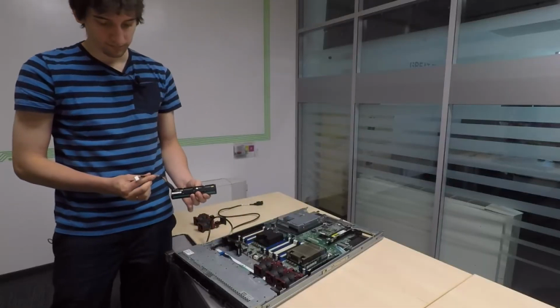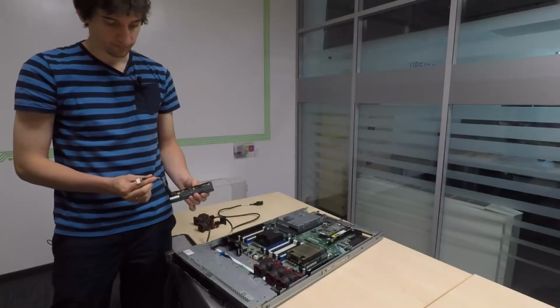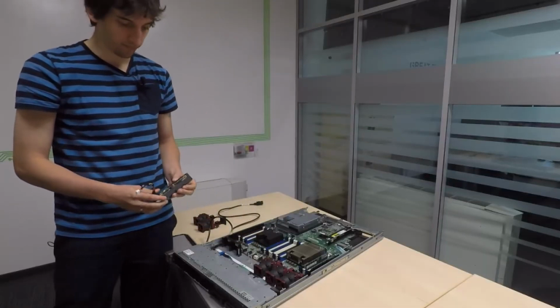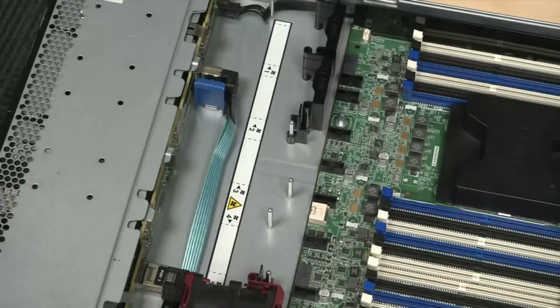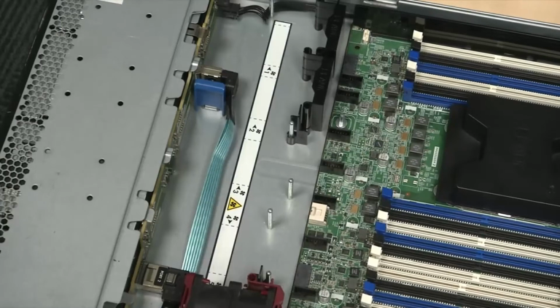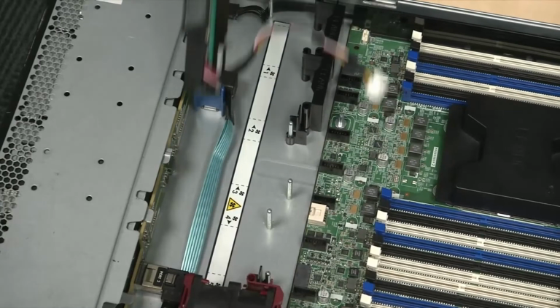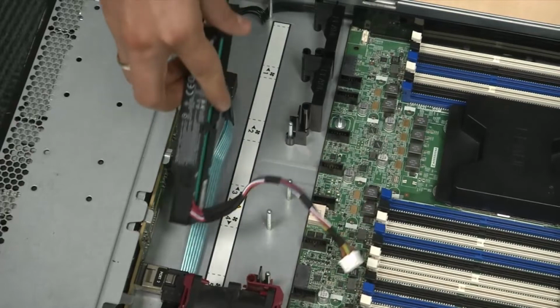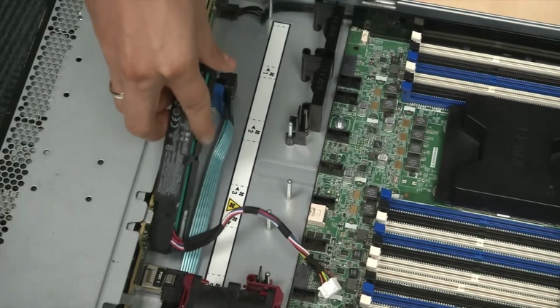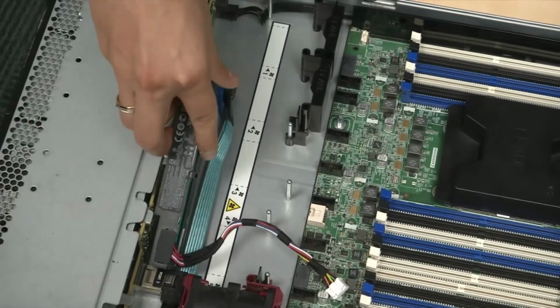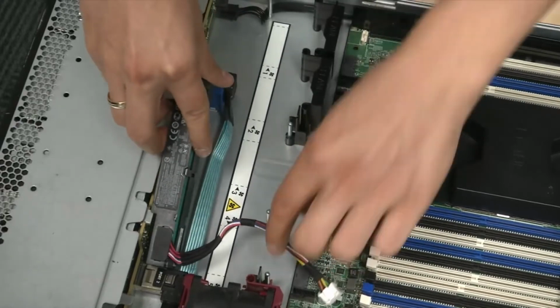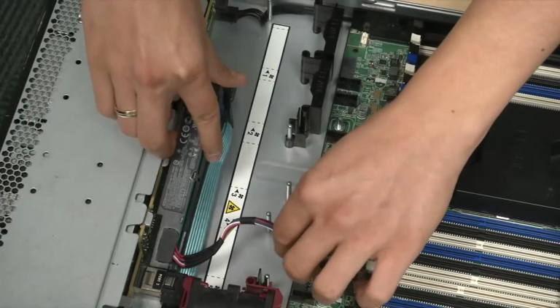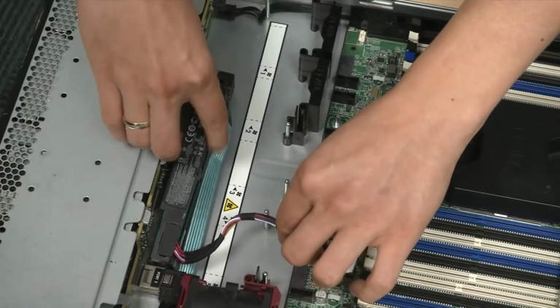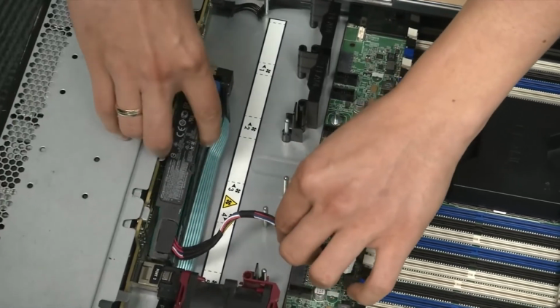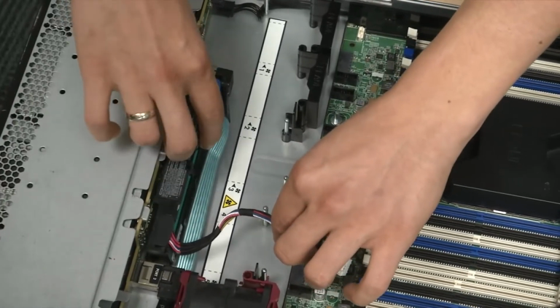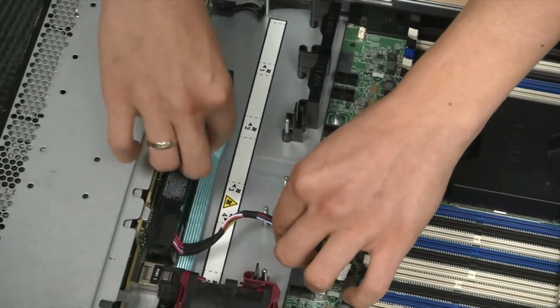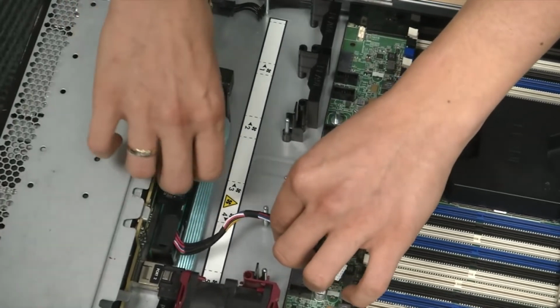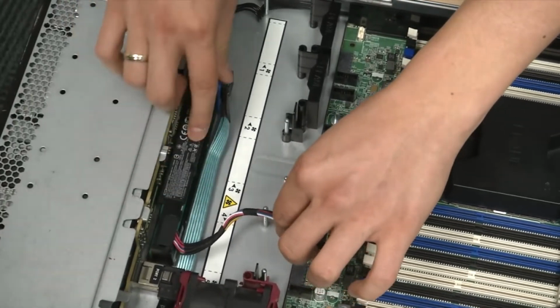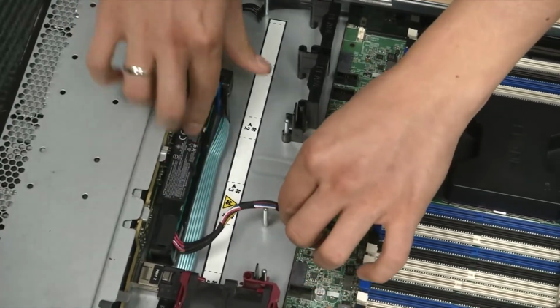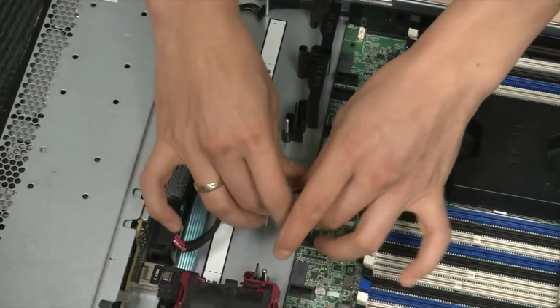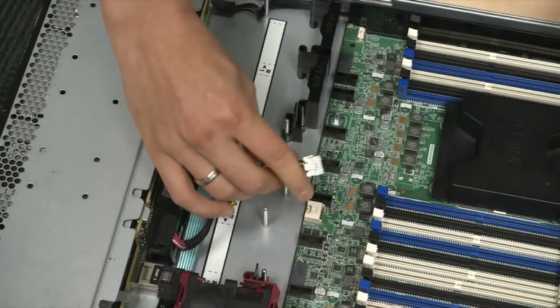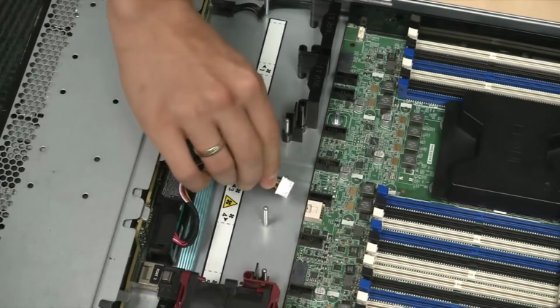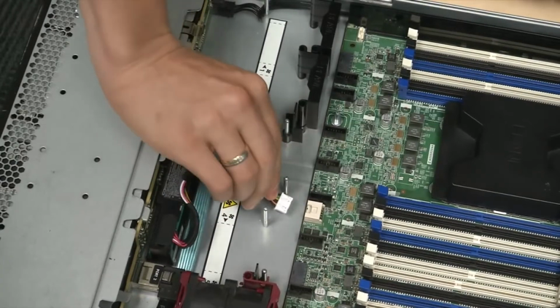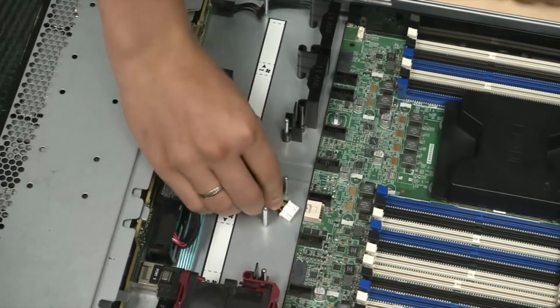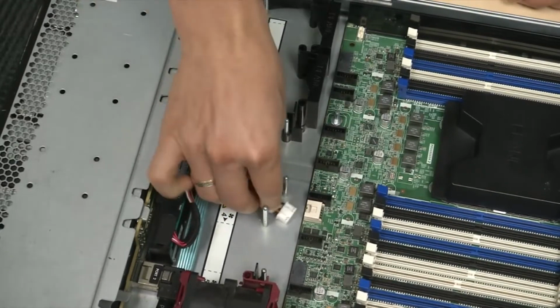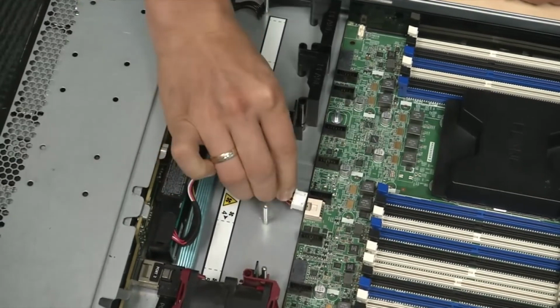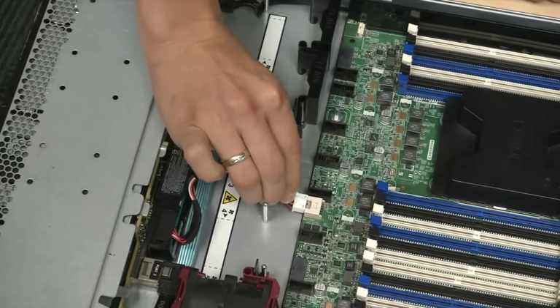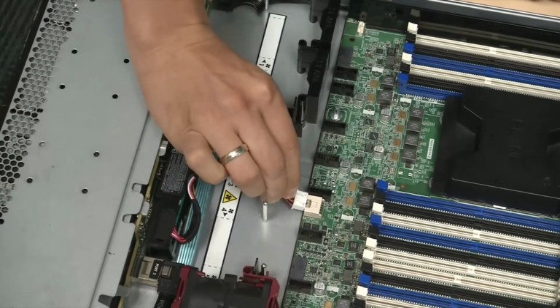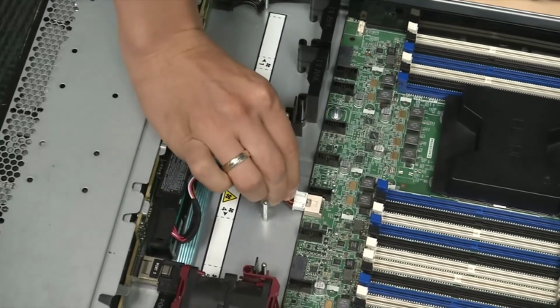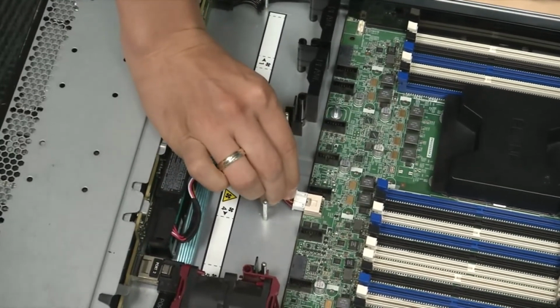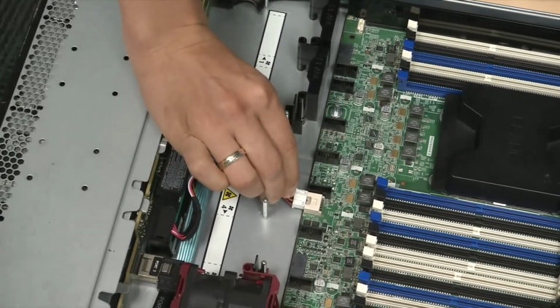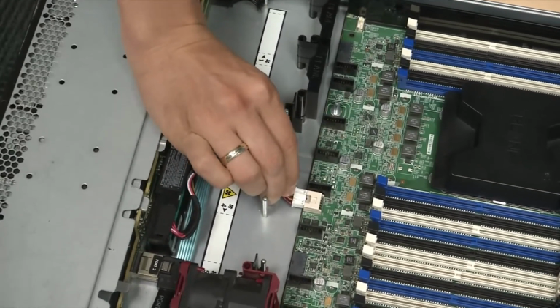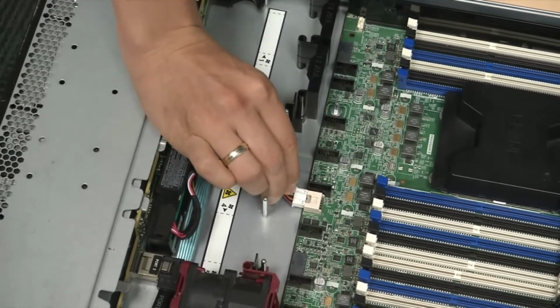To add the new battery, repeat the steps in reverse order. Note that ProLiant servers generation 9 and above have just one smart storage battery that provides backup for all storage controllers.